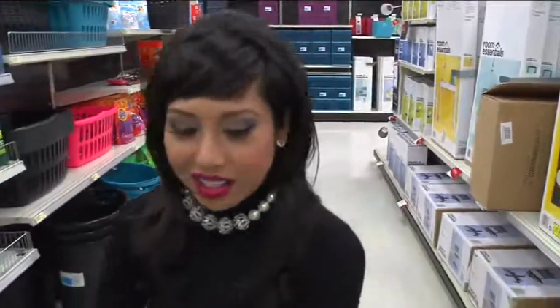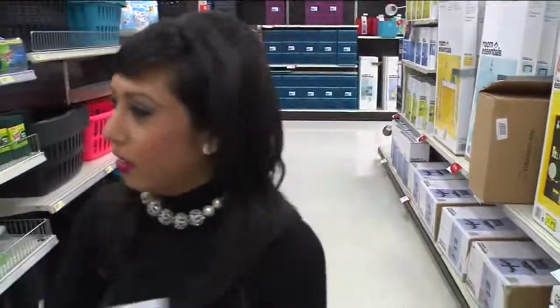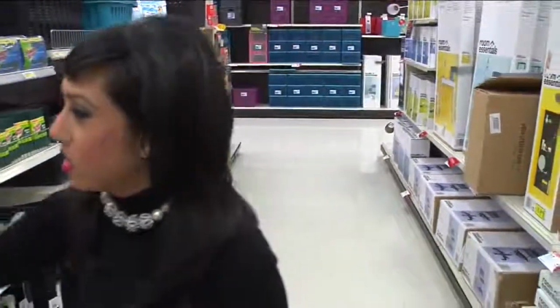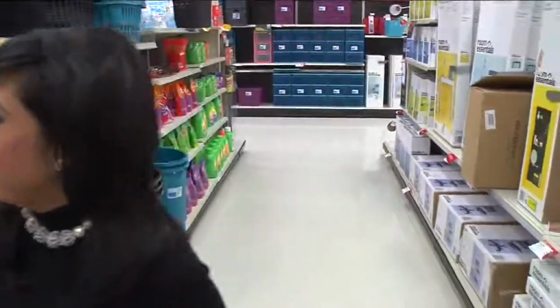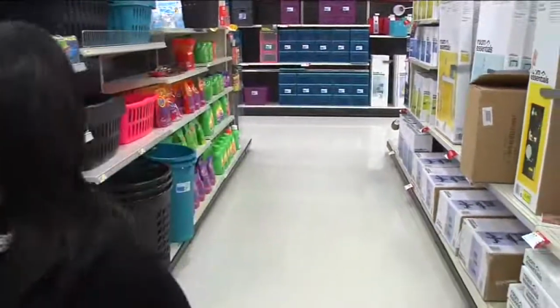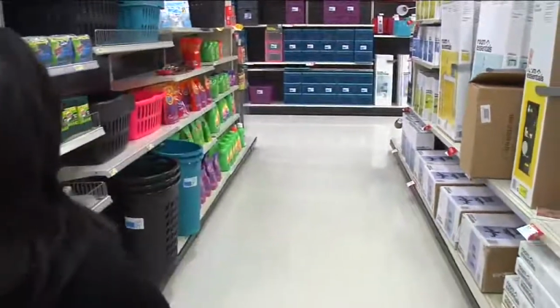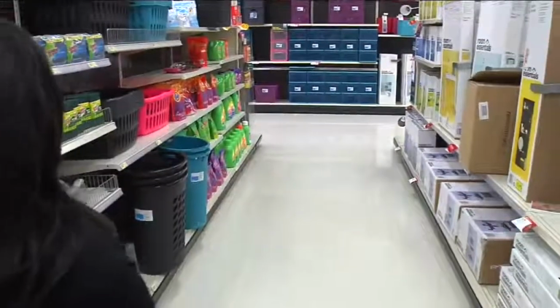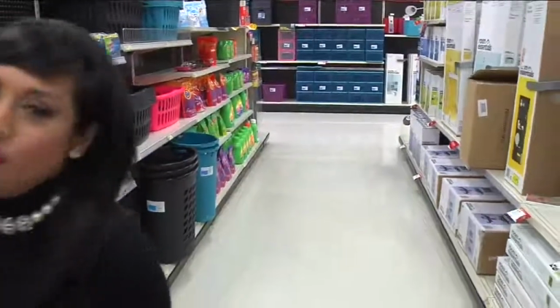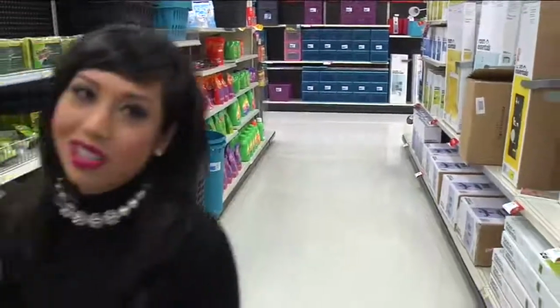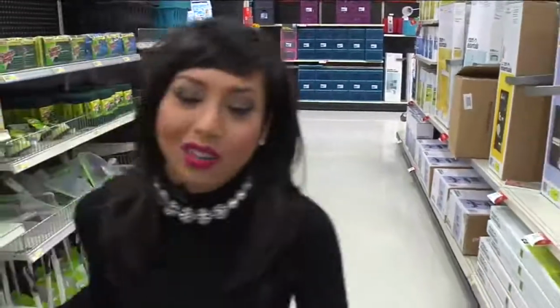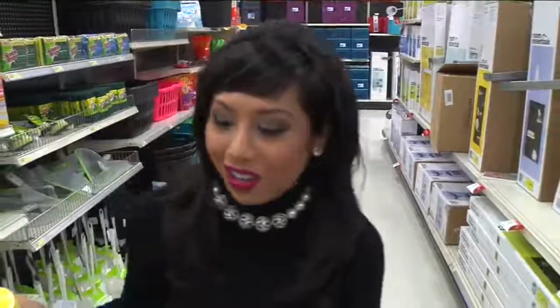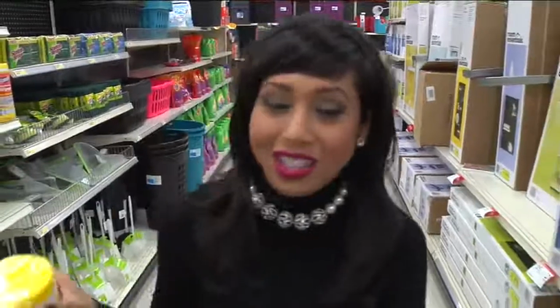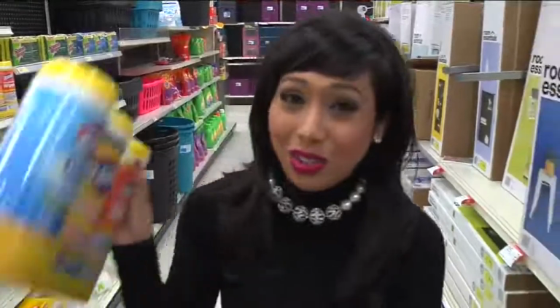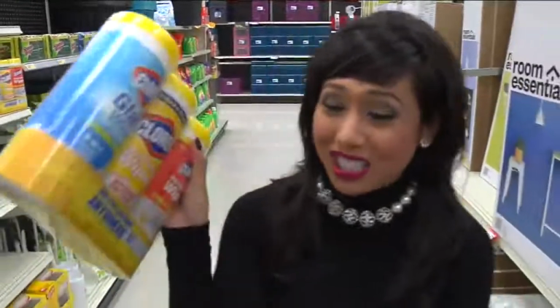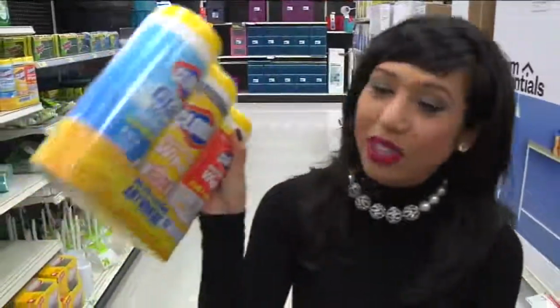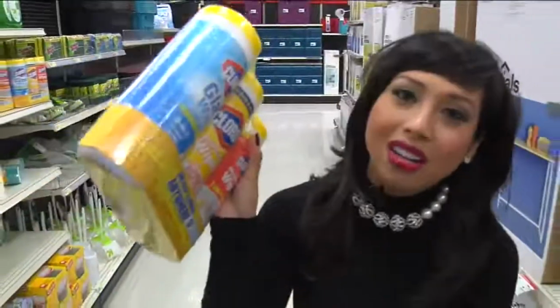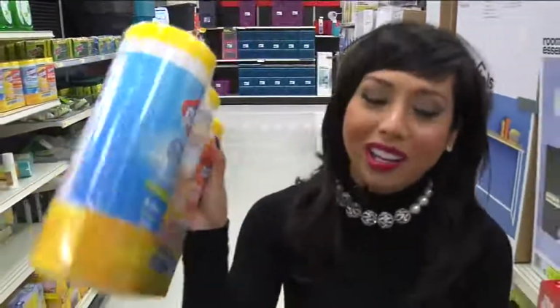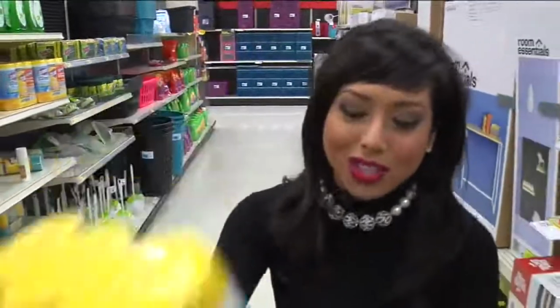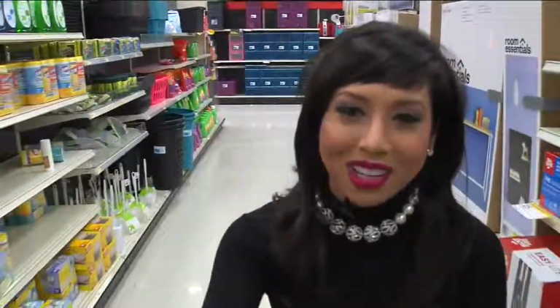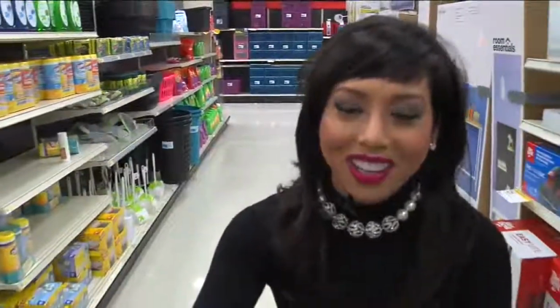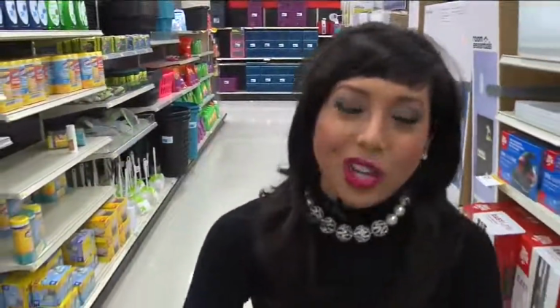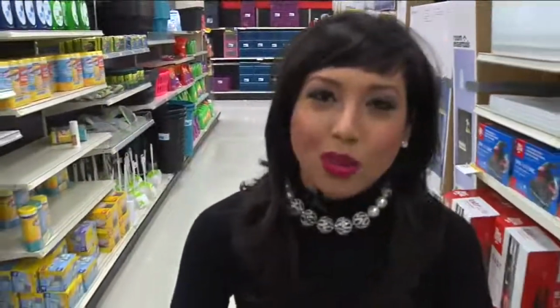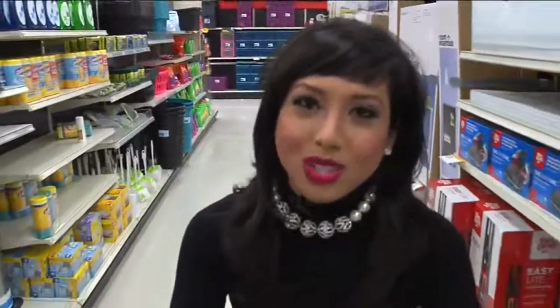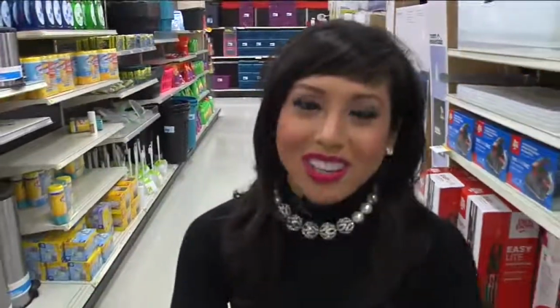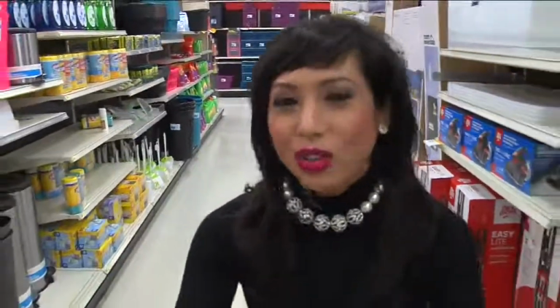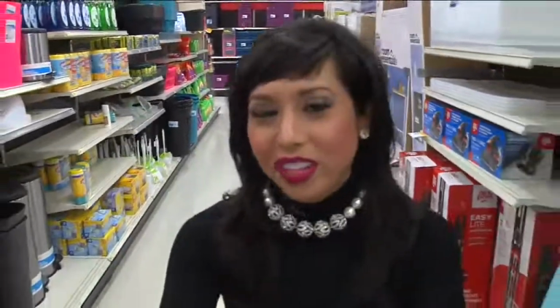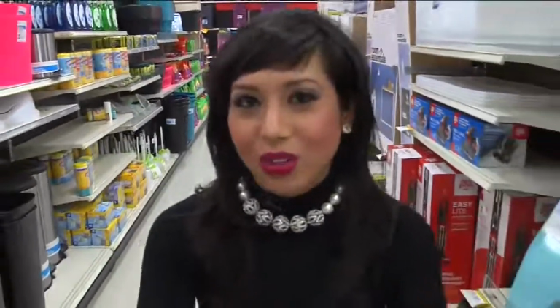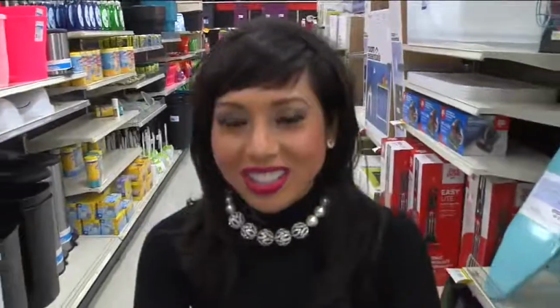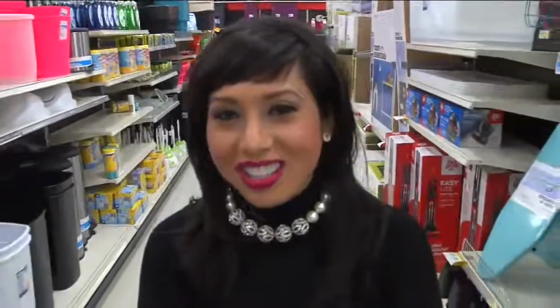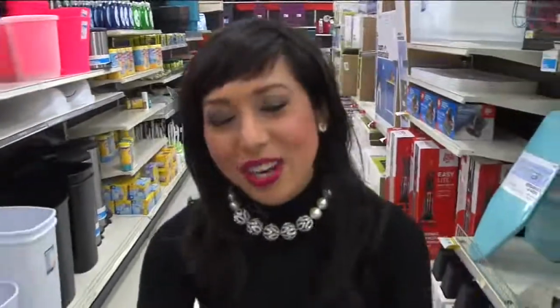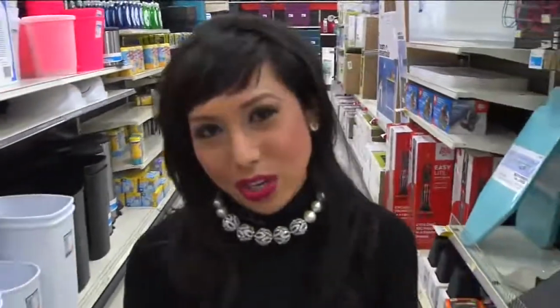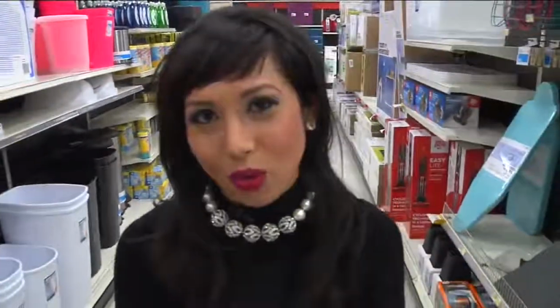First thing on the college list: Clorox glass wipes. It looks like it's going to be a long day of shopping. Reporting in Wauwatosa, Yona Govino, today's TMJ4.